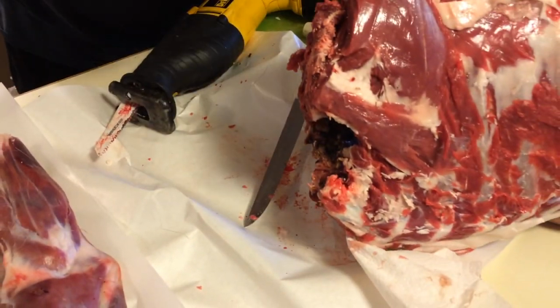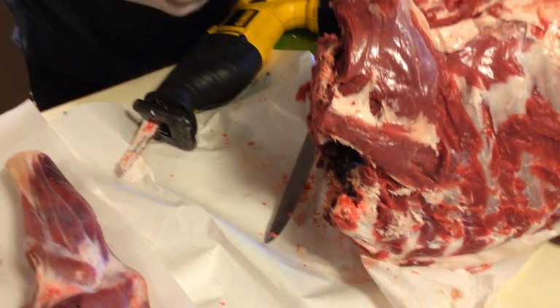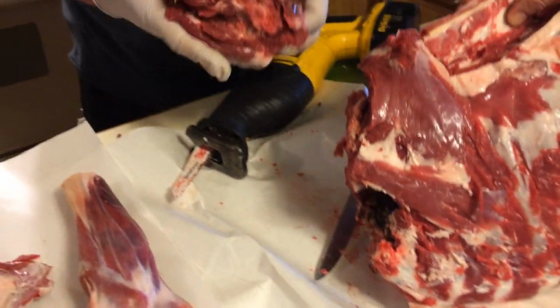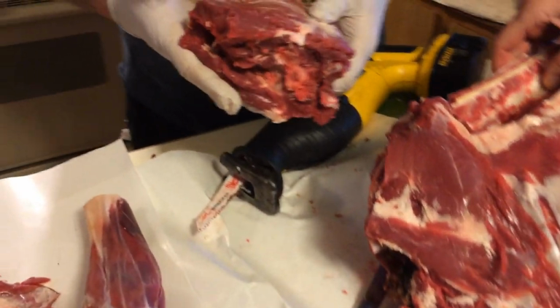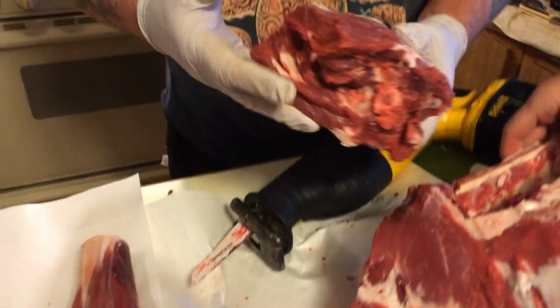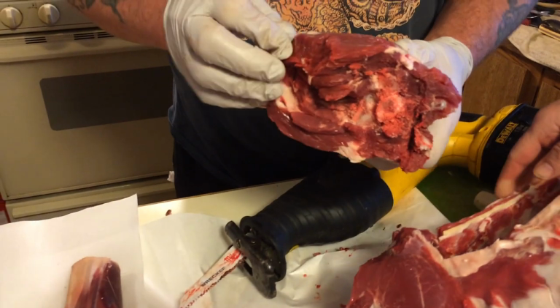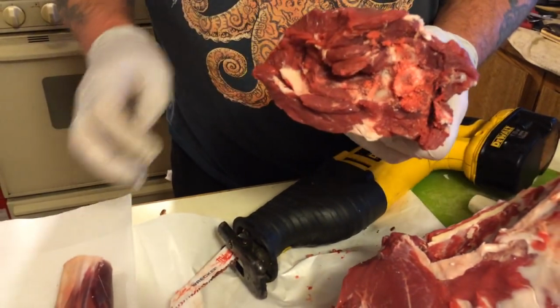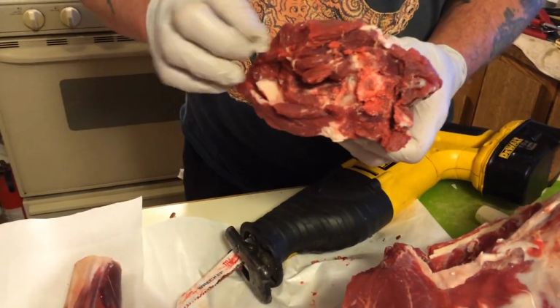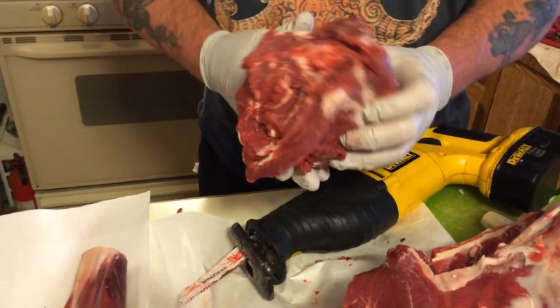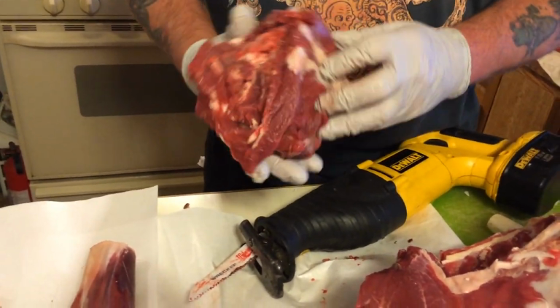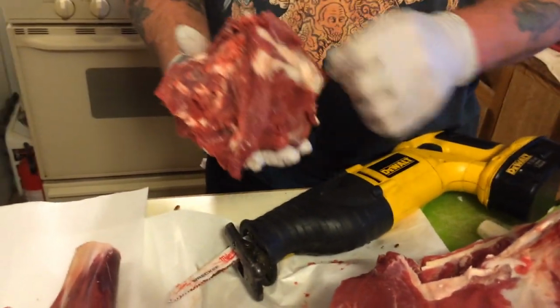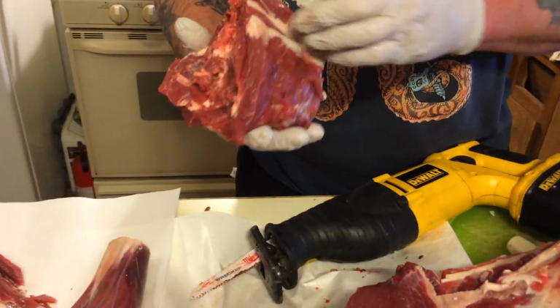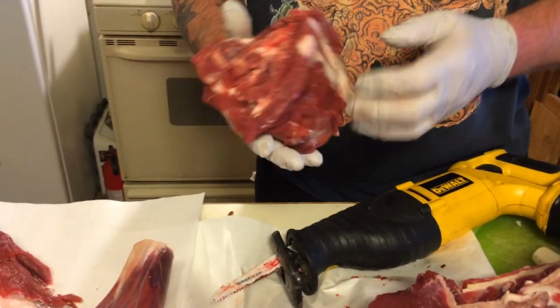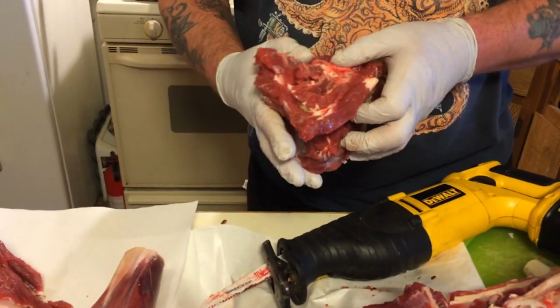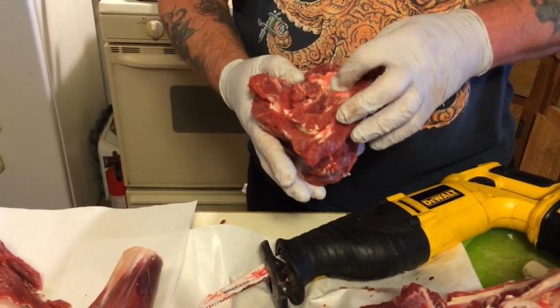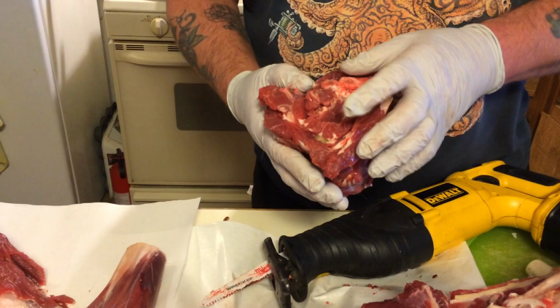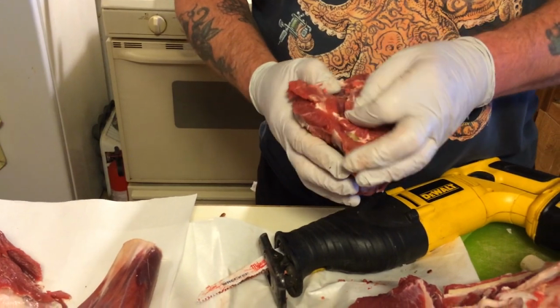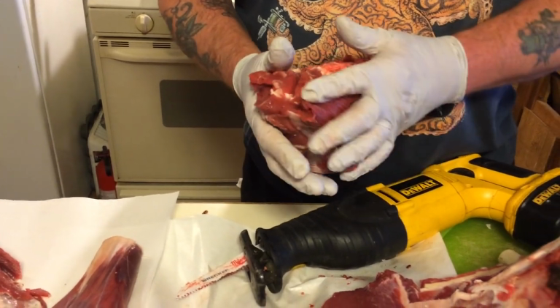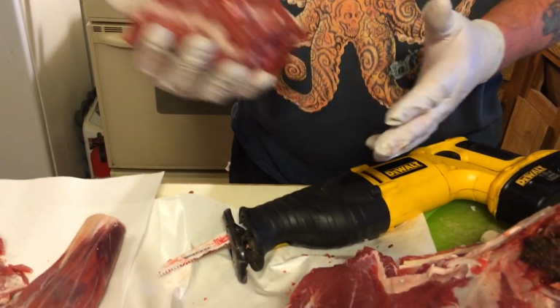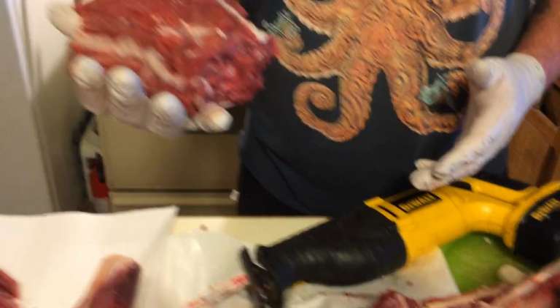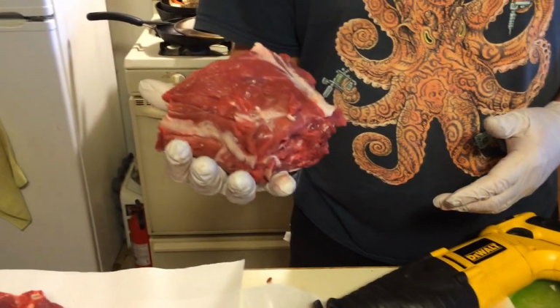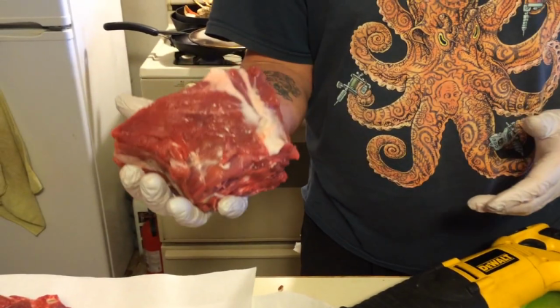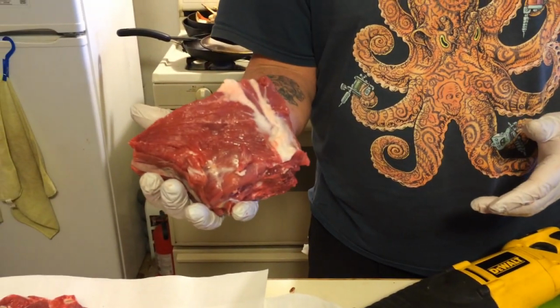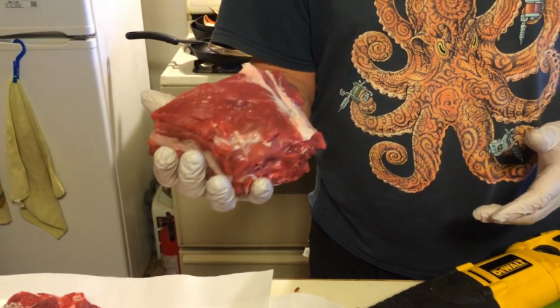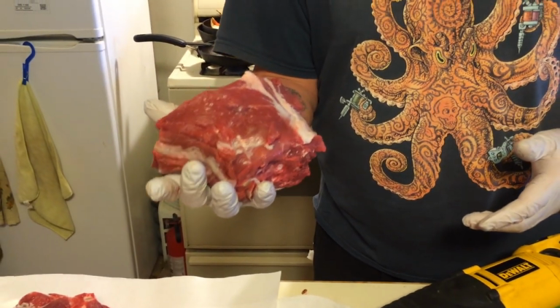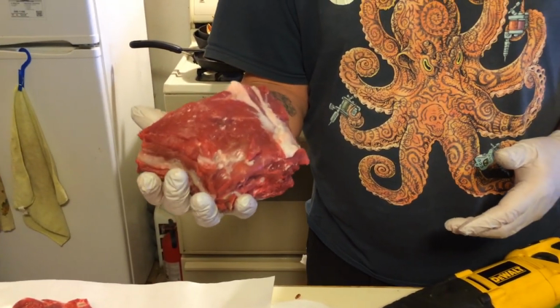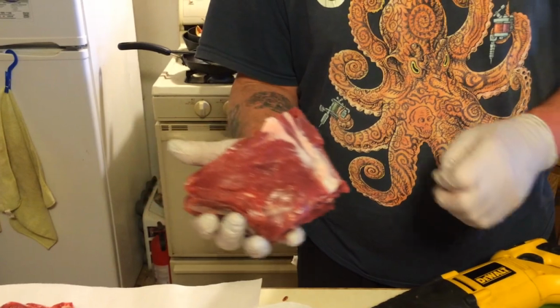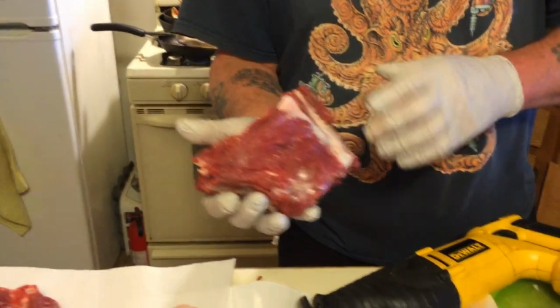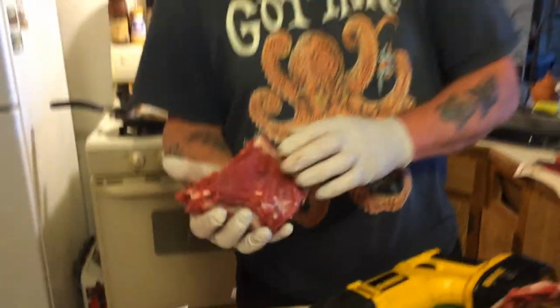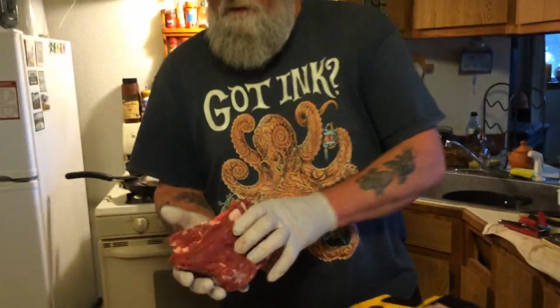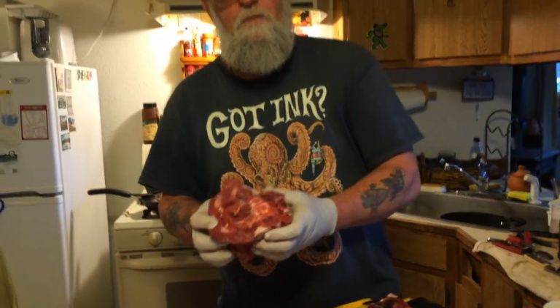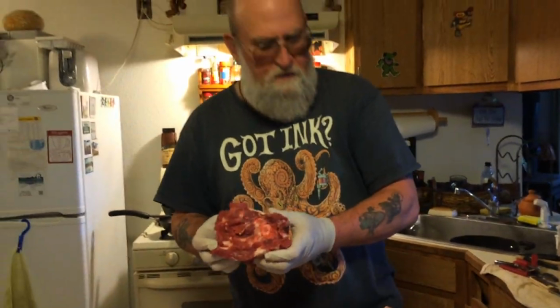Look at that — this piece is going to be another pot roast. This is the neck of the deer, the lower part of the neck. I'll trim some more fat off and get the bone fragments, and we'll just freeze that whole piece. It'll go in a slow cooker for either pot roast, or if you cook it down far enough and shred it, it makes great chili.